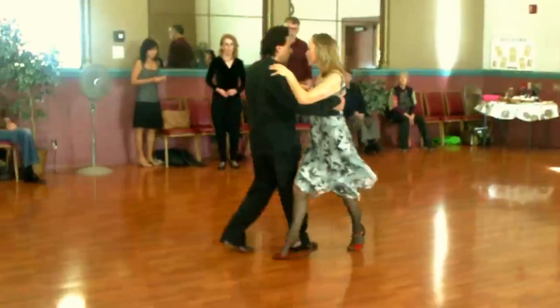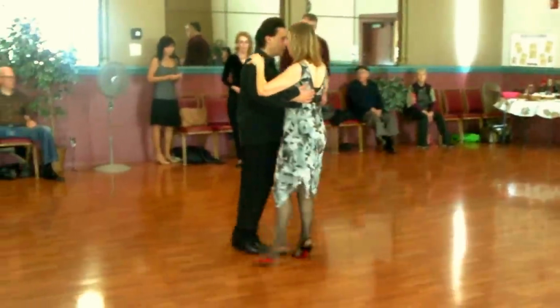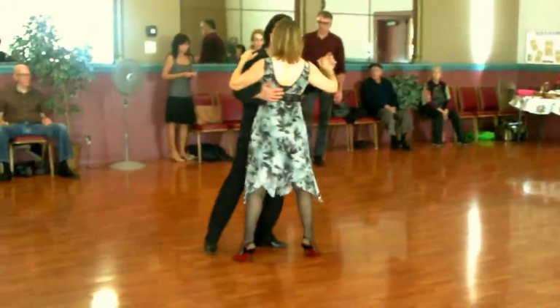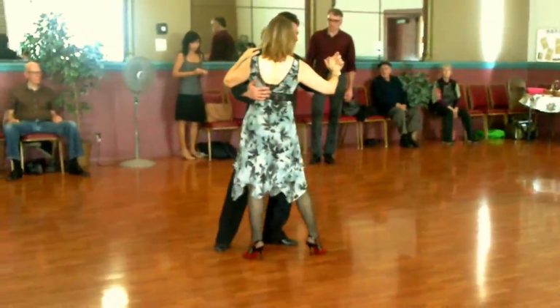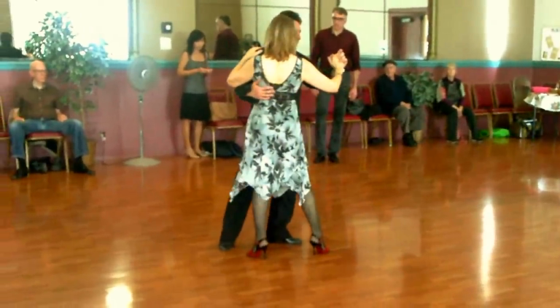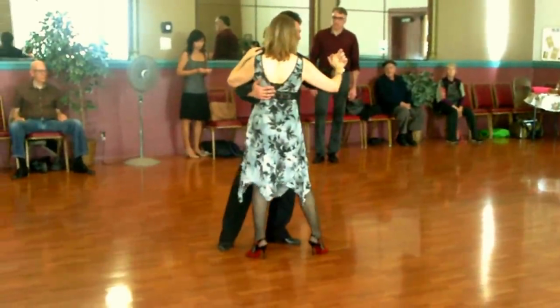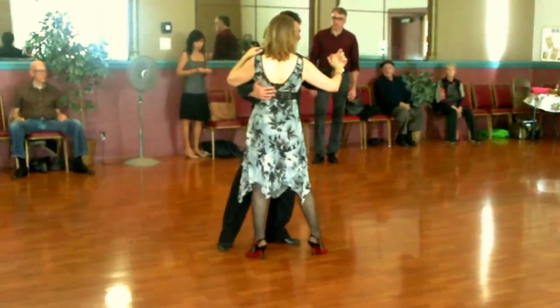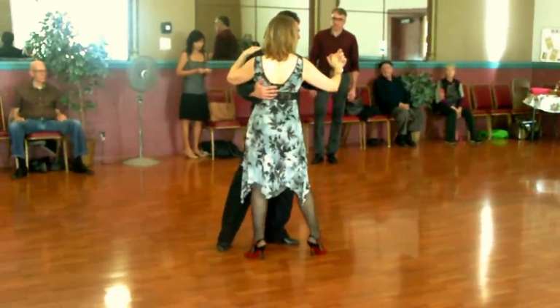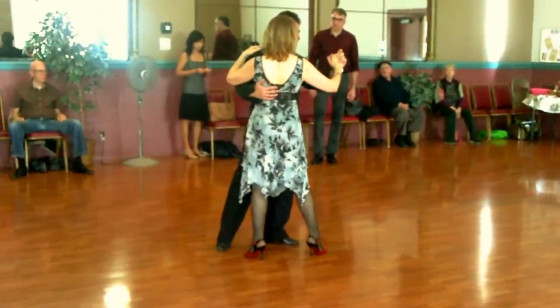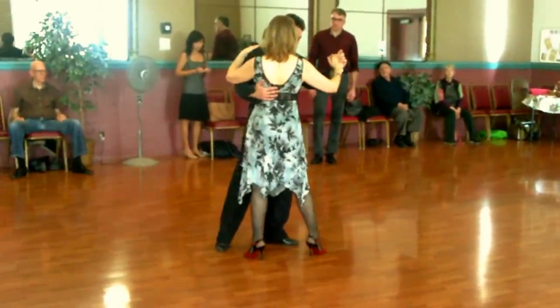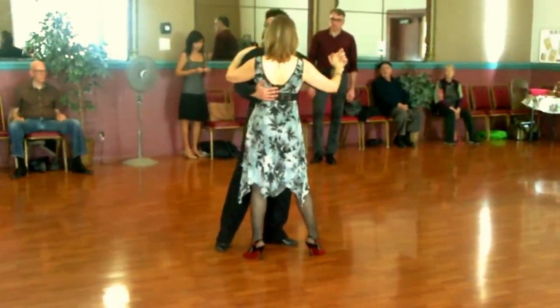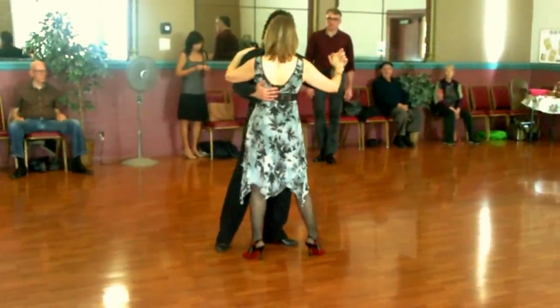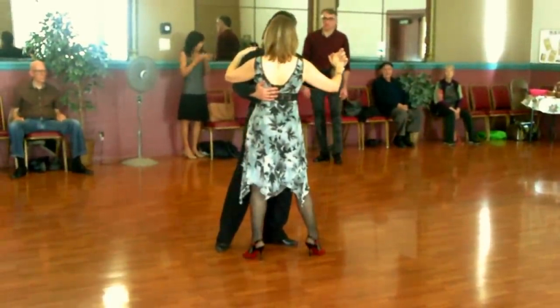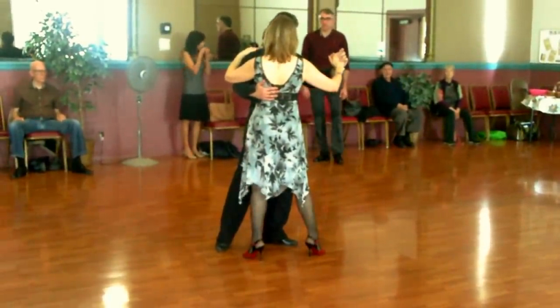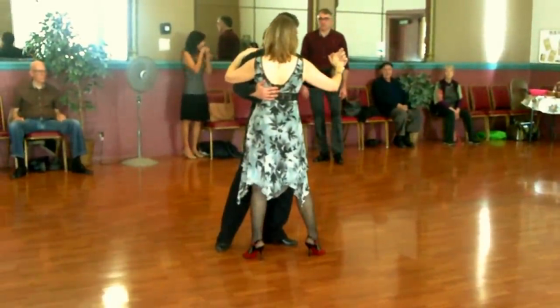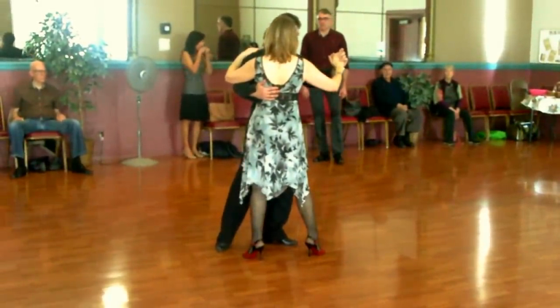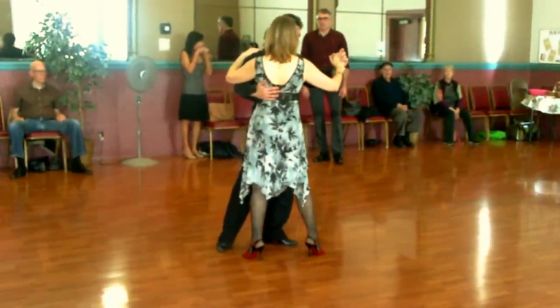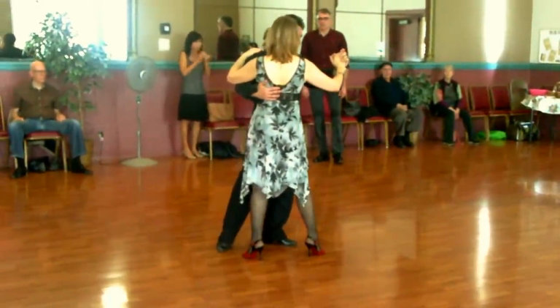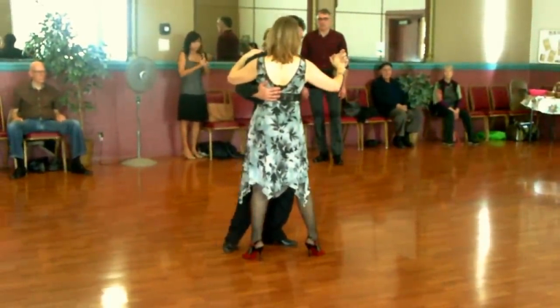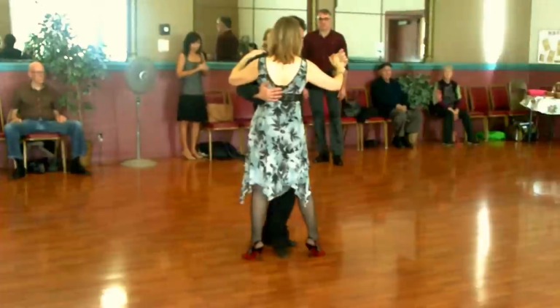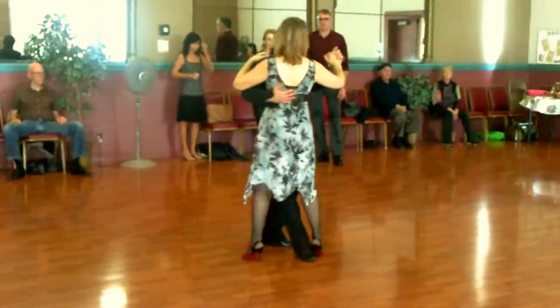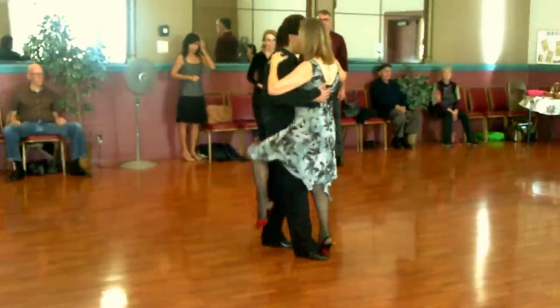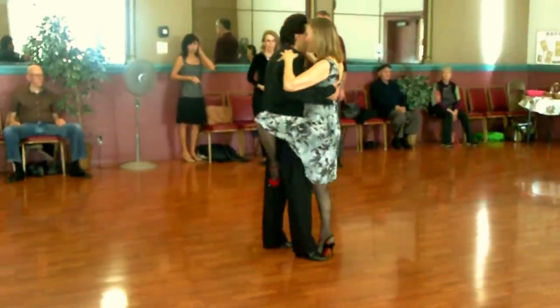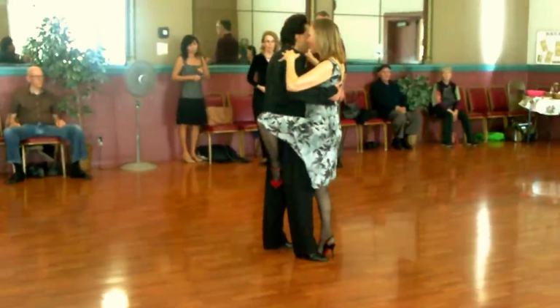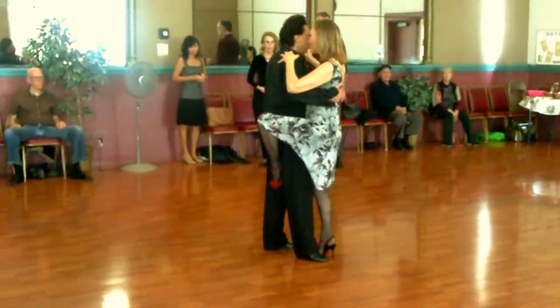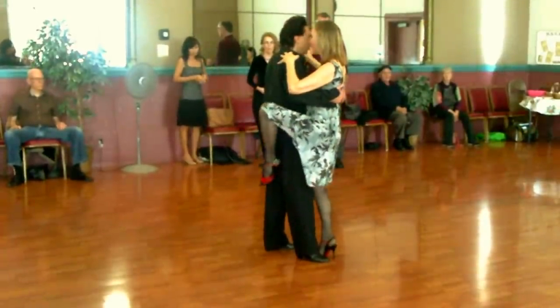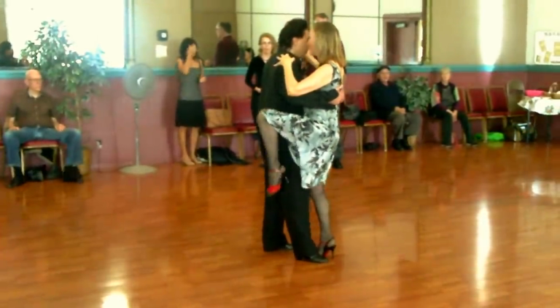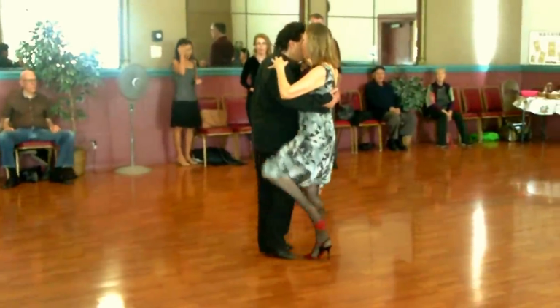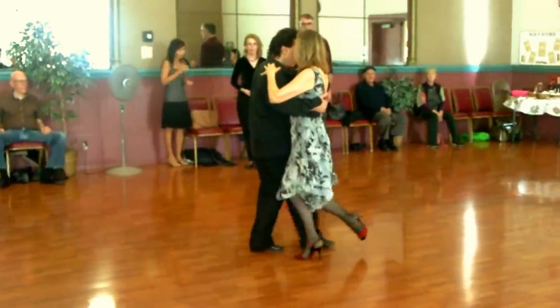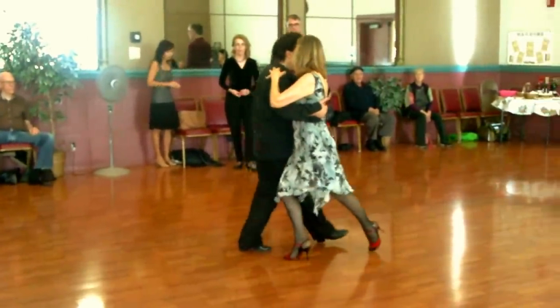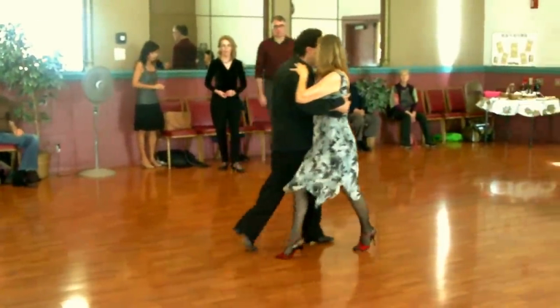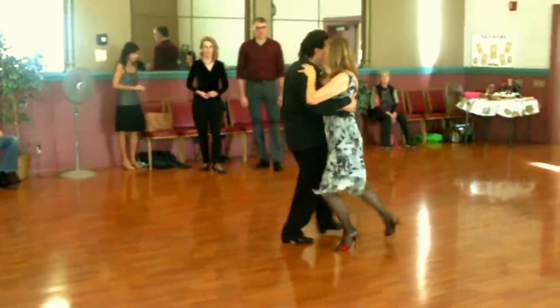And then we add a leg wrap, making sure that we keep this position first. As we keep the cloths, we place the right leg, and do the leg wrap, and put them up.